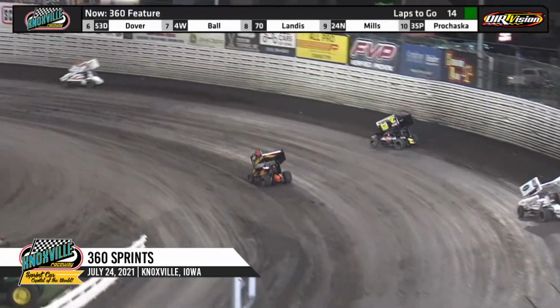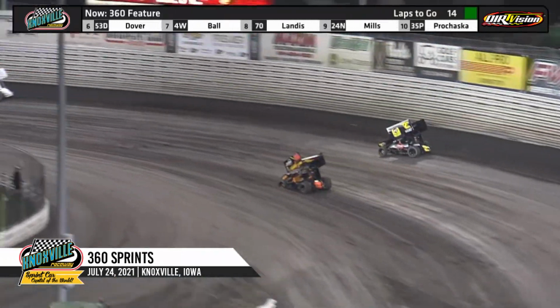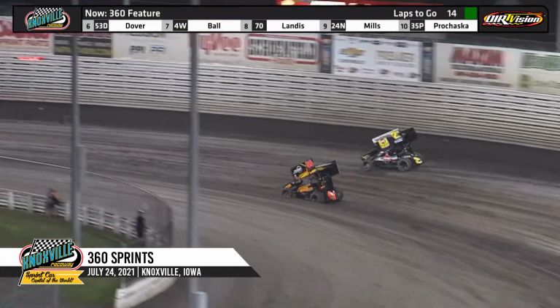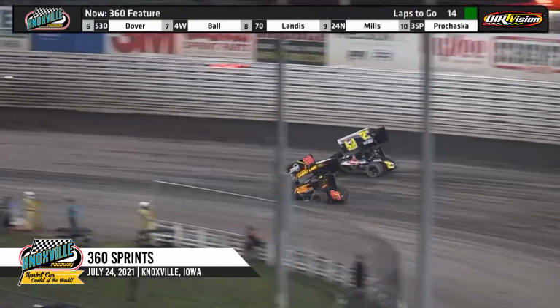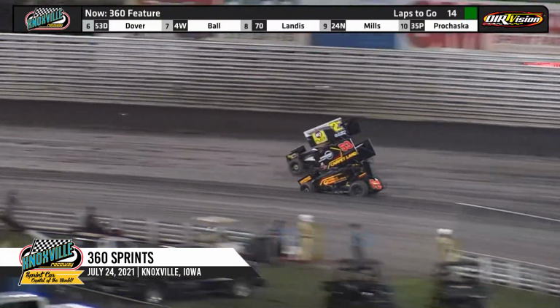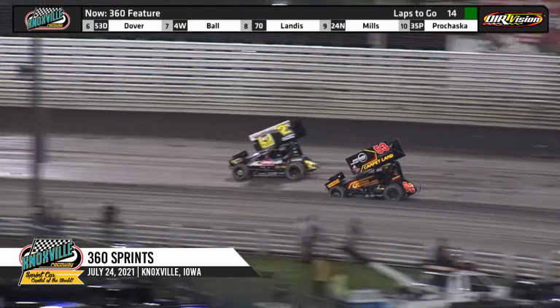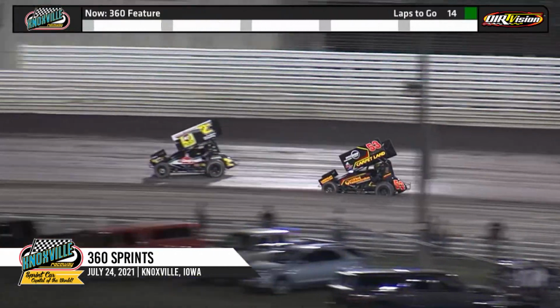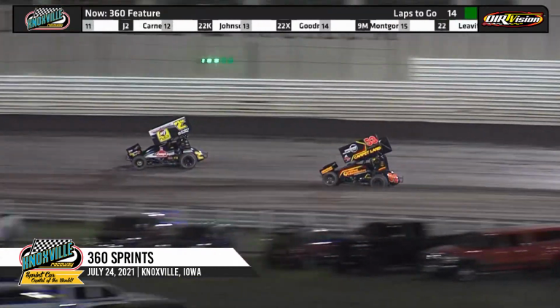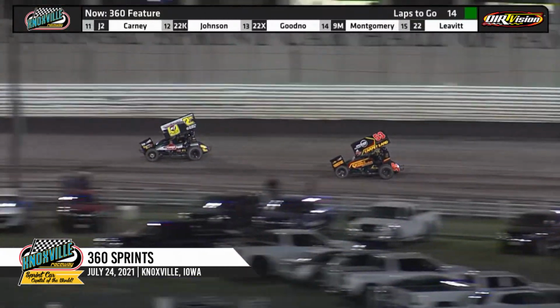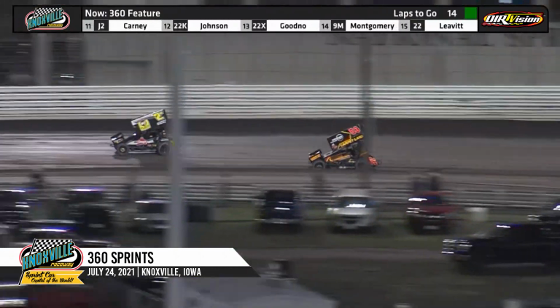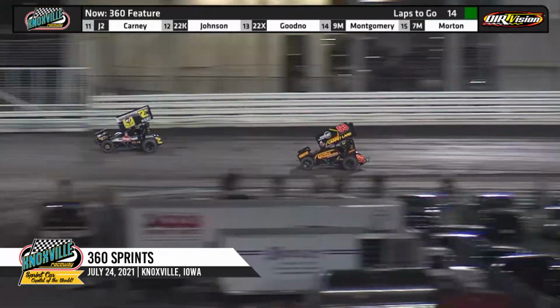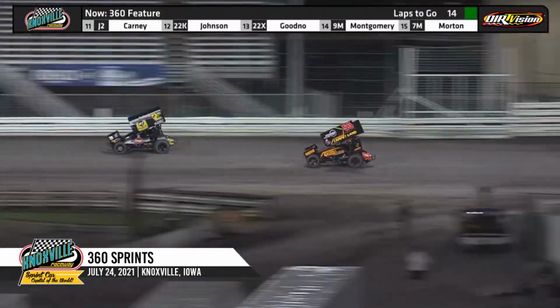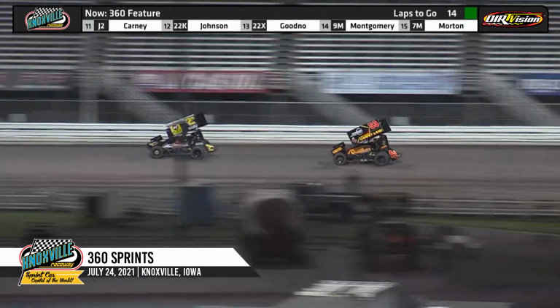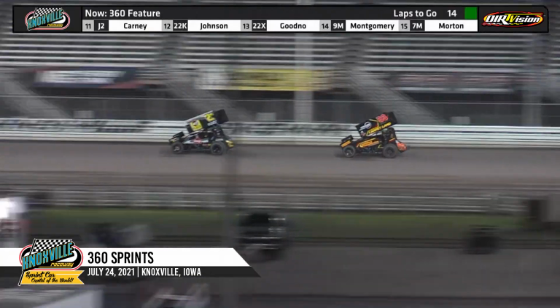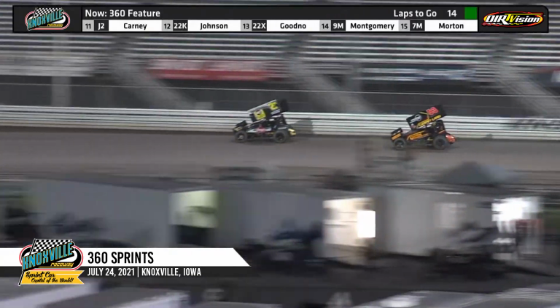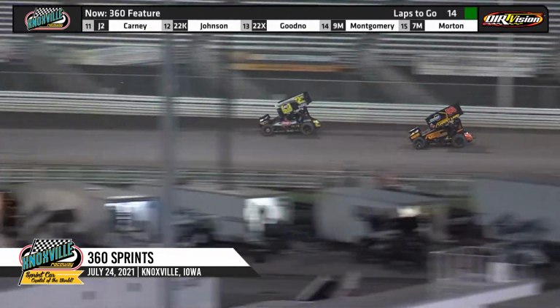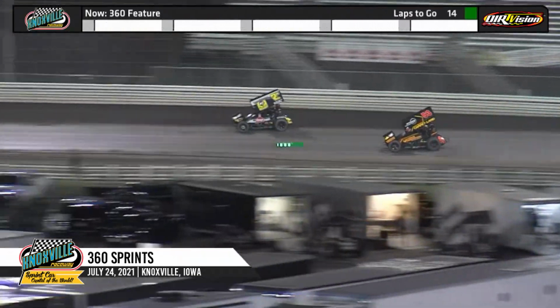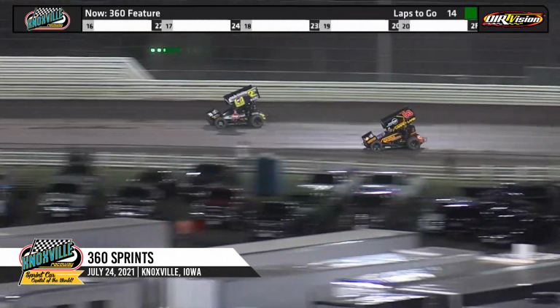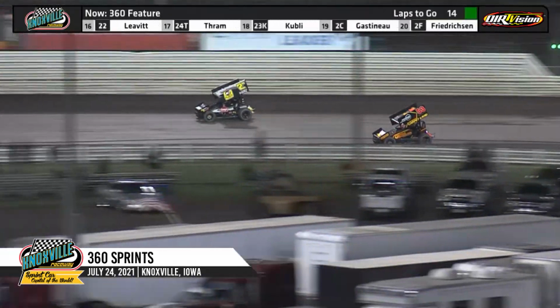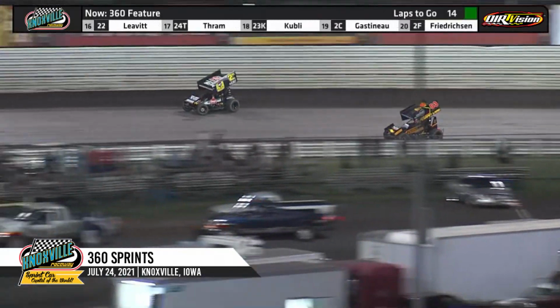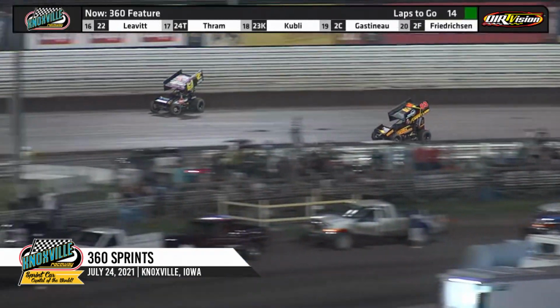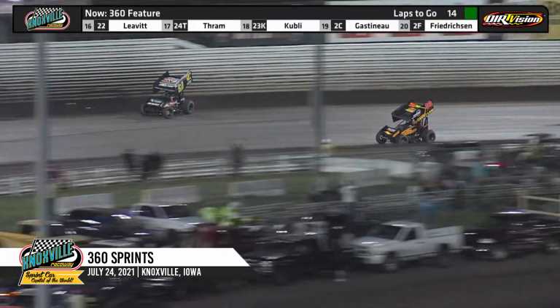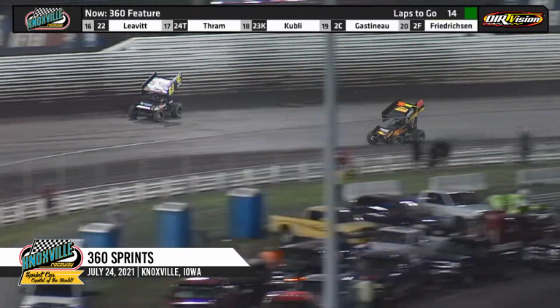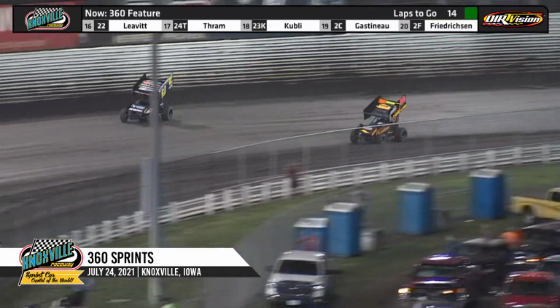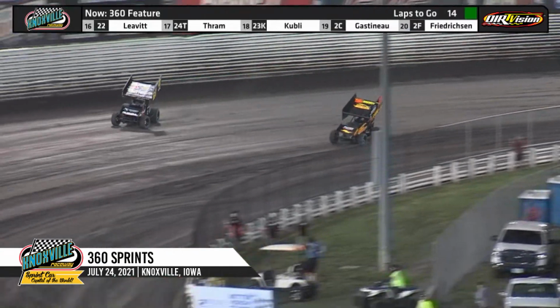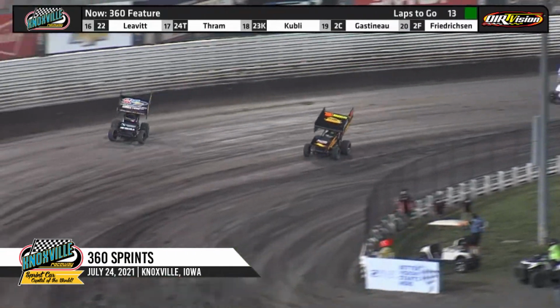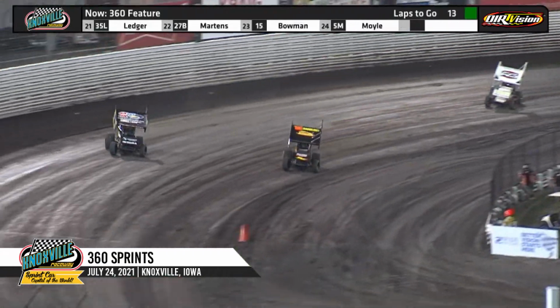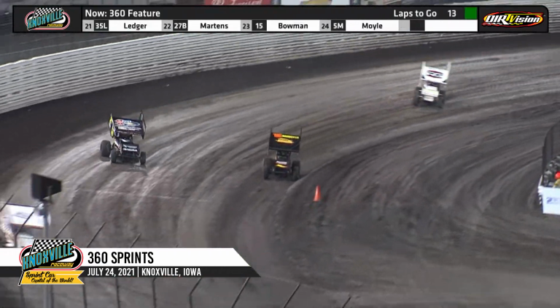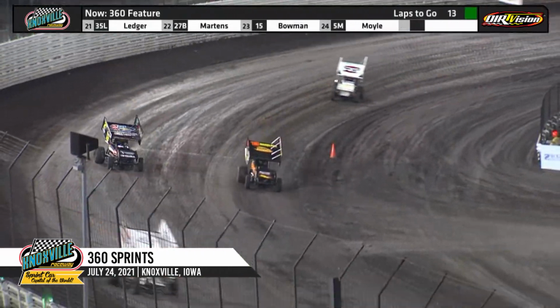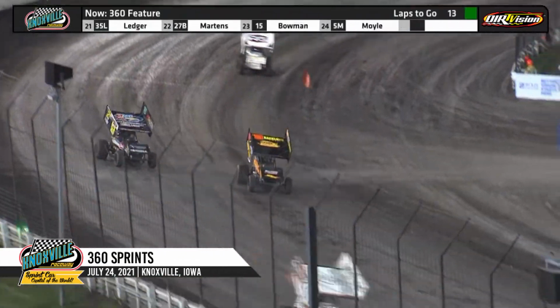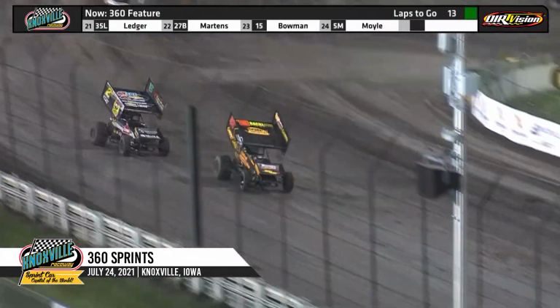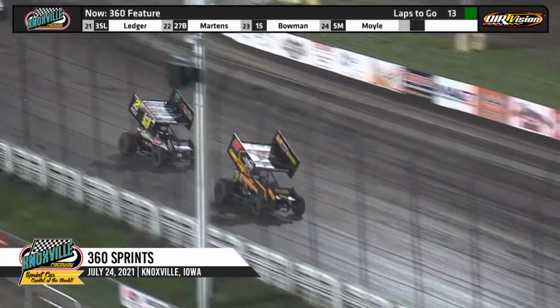Clint Garner continuing to lead the field. Linton Jeffrey running second, Ryan Giles third, Josh Higday racing in fourth. Matt Morrow fifth, Jack Dover running sixth, Jamie Ball seventh, Calvin Landis eighth, Skylar Prohaska ninth, and Nathan Mills is tenth.